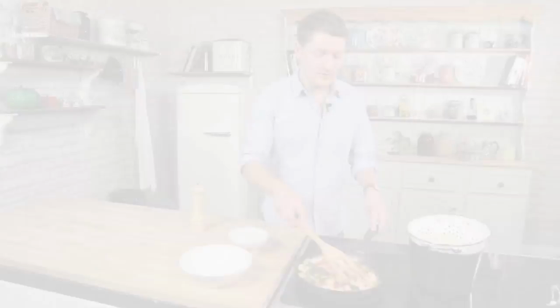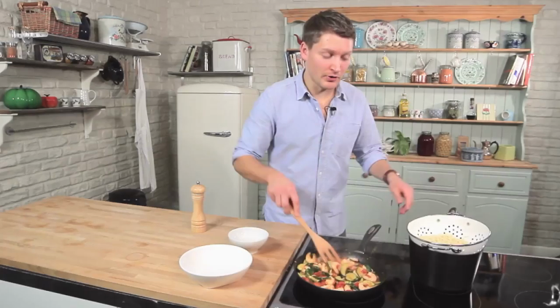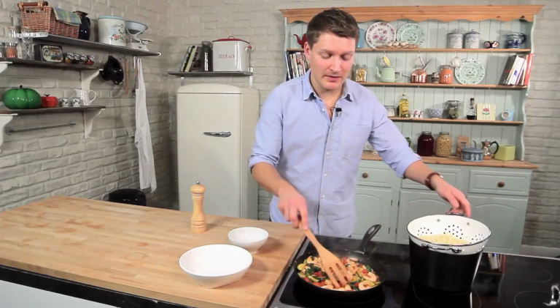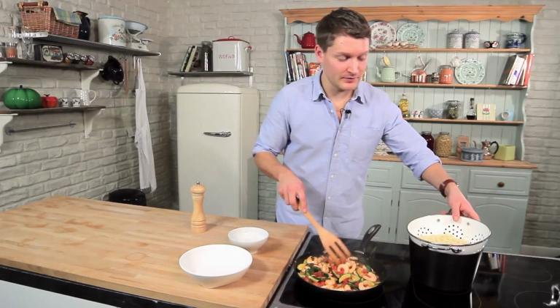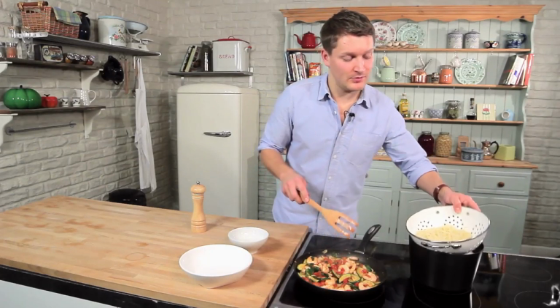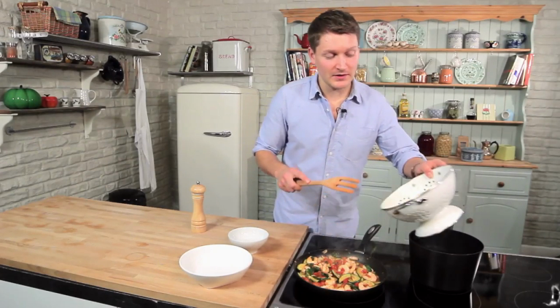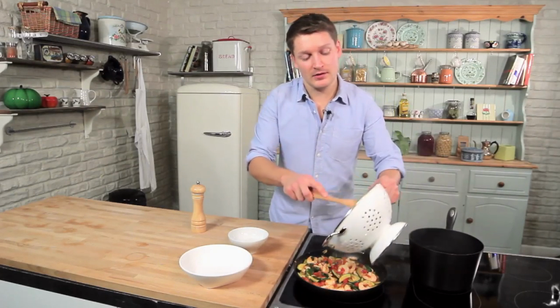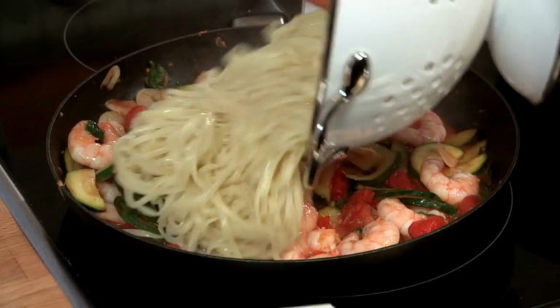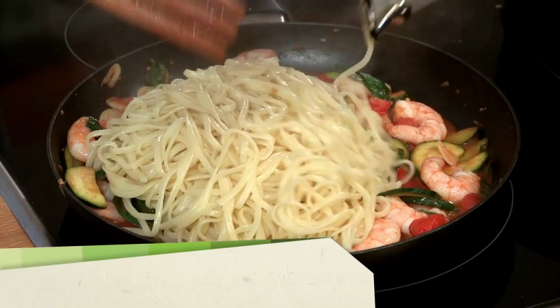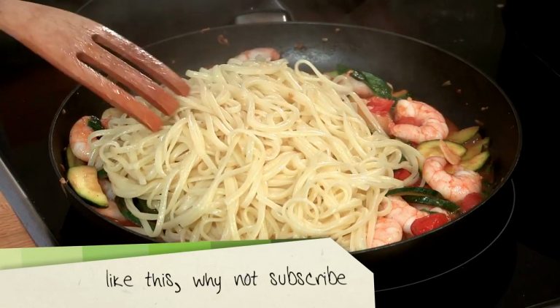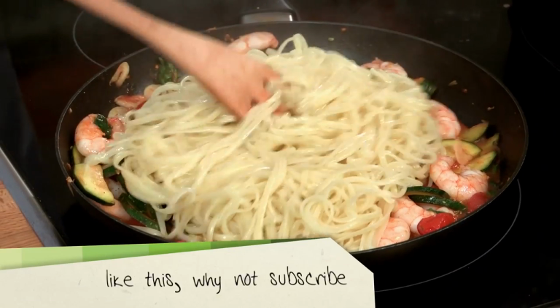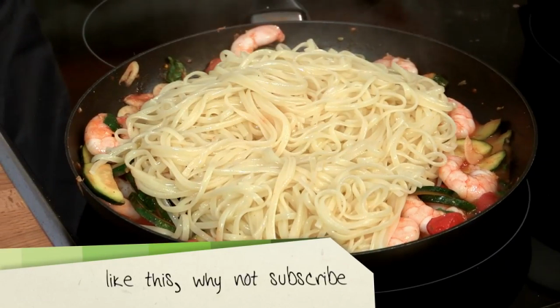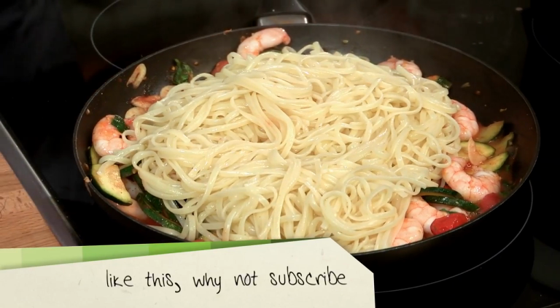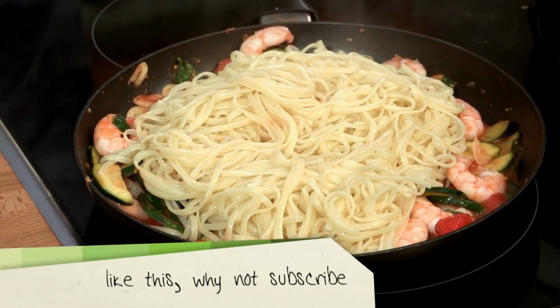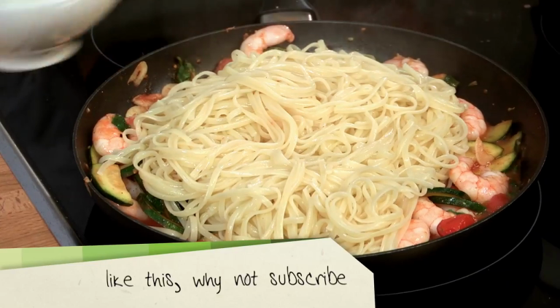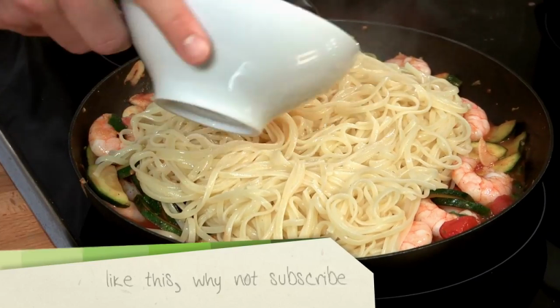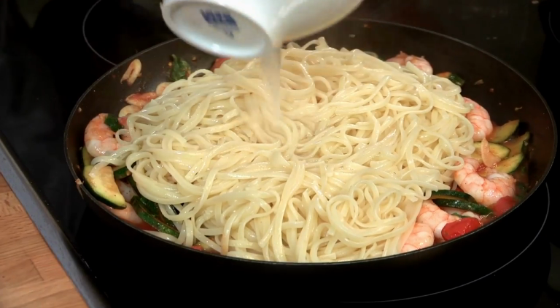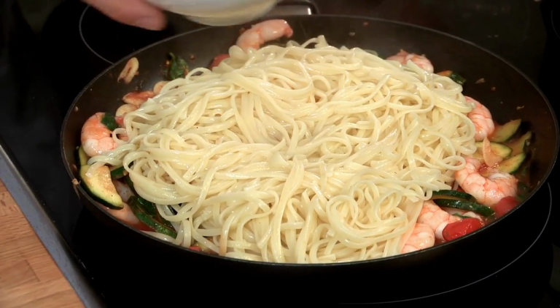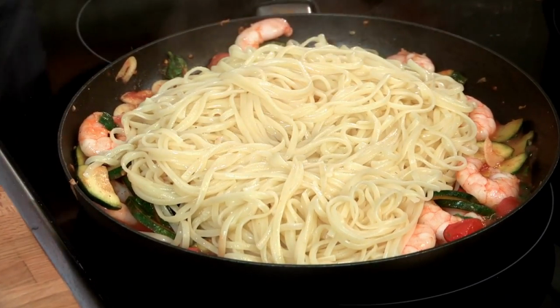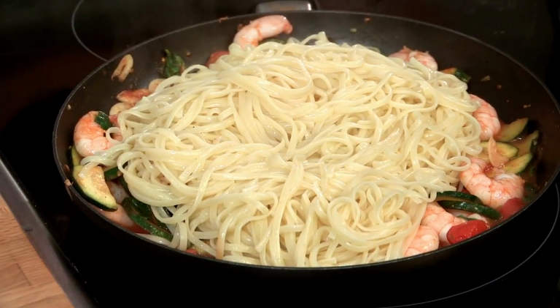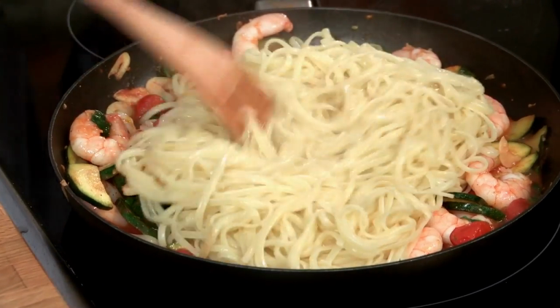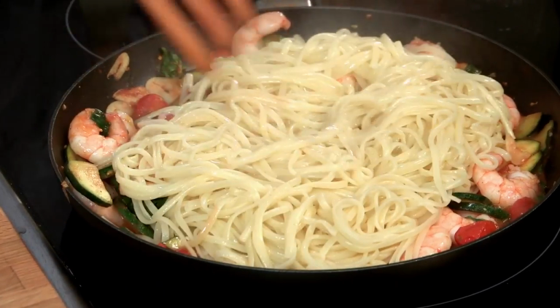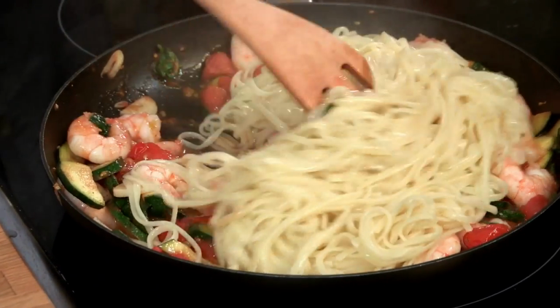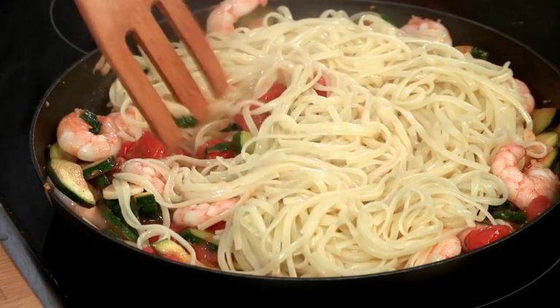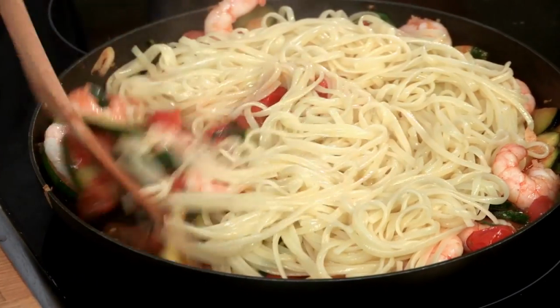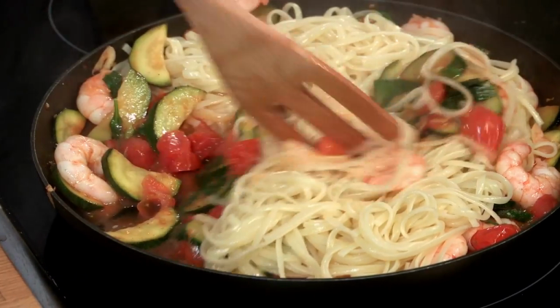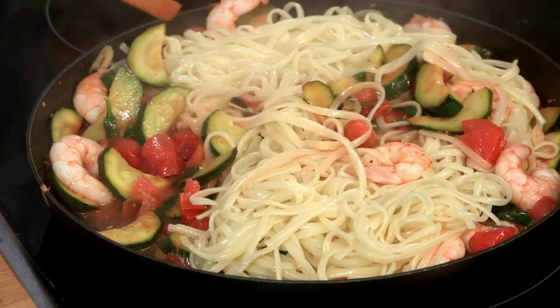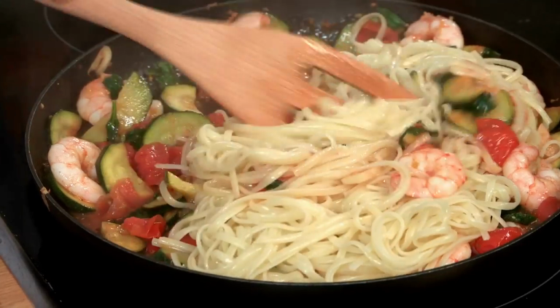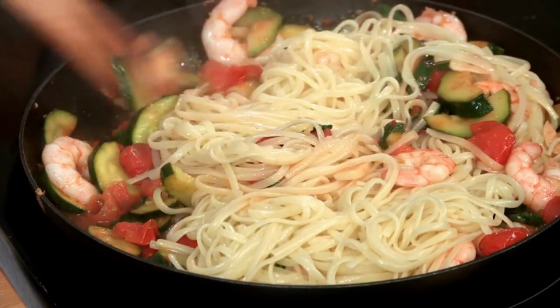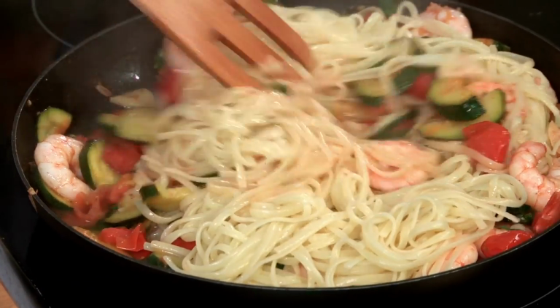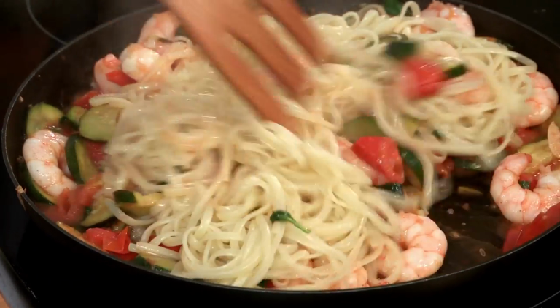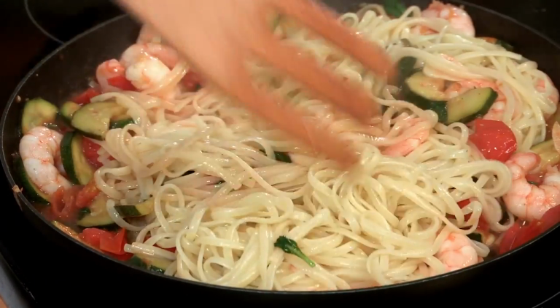Now that the prawns are piping hot, we'll add in the cooked pasta and just a splash of the reserved cooking water — this just makes it extra saucy. Give that a little stir and it's ready to plate.